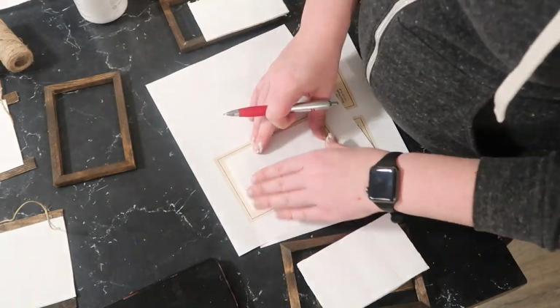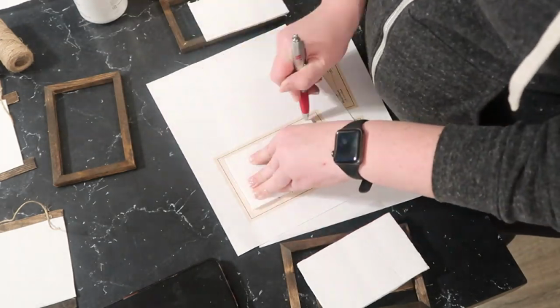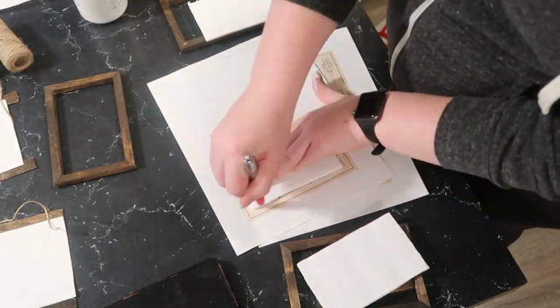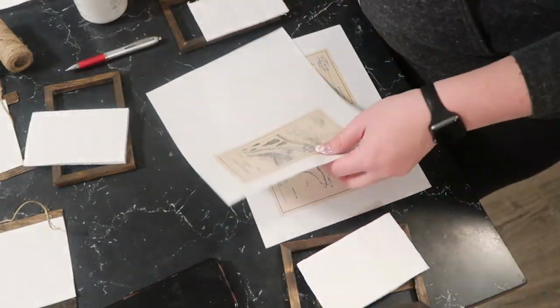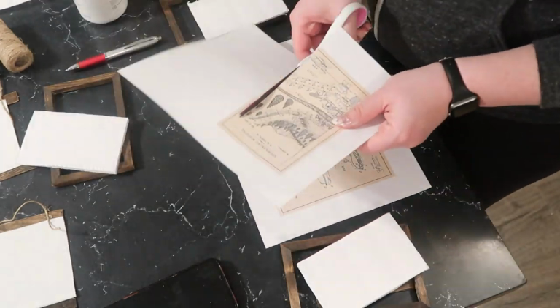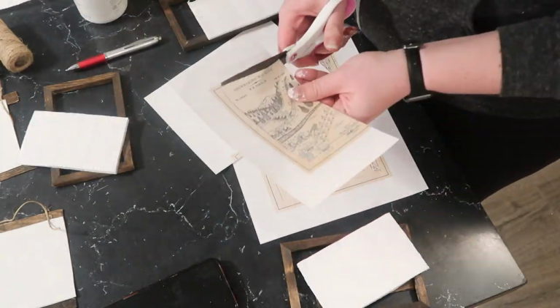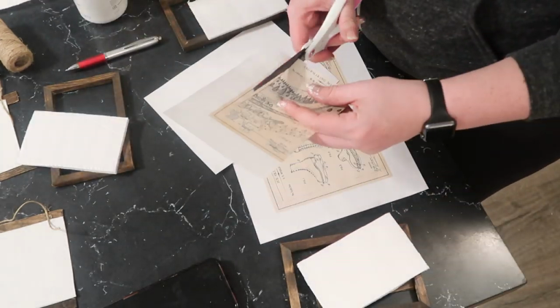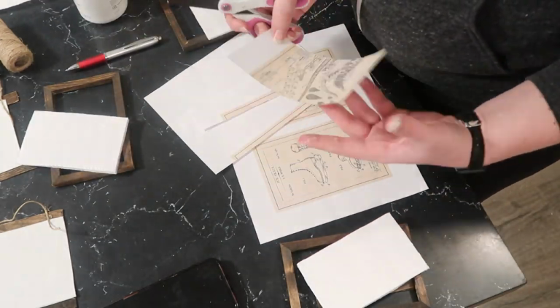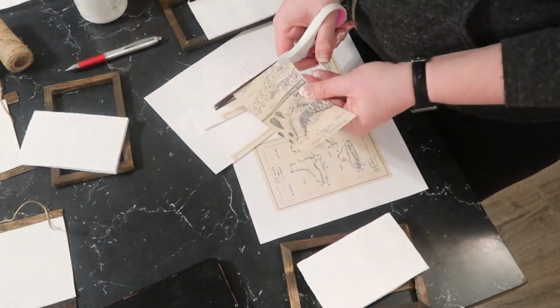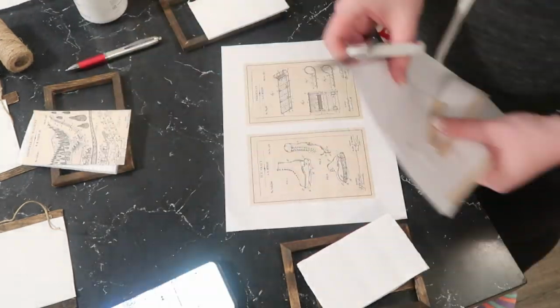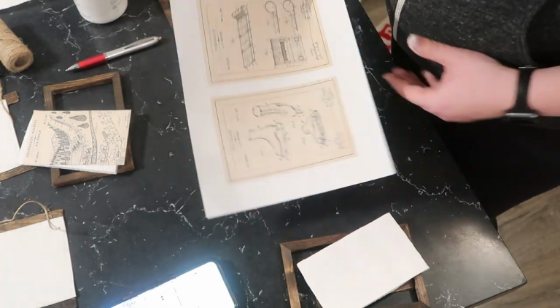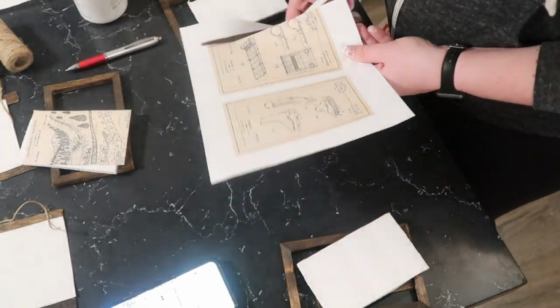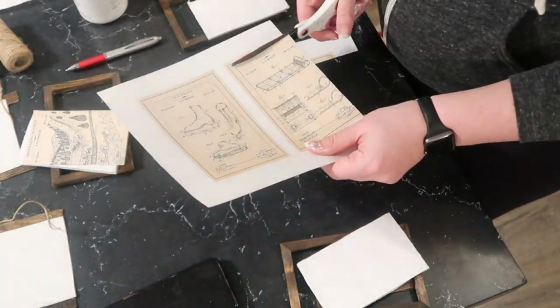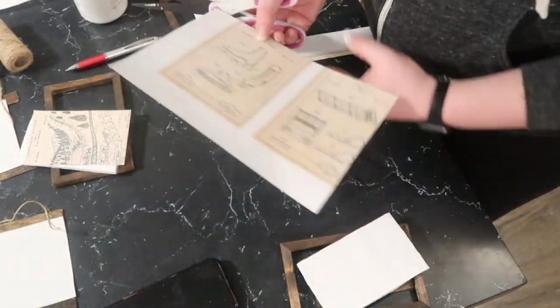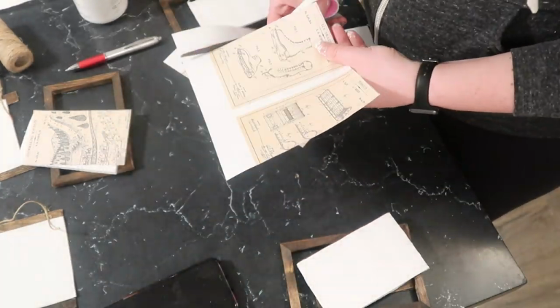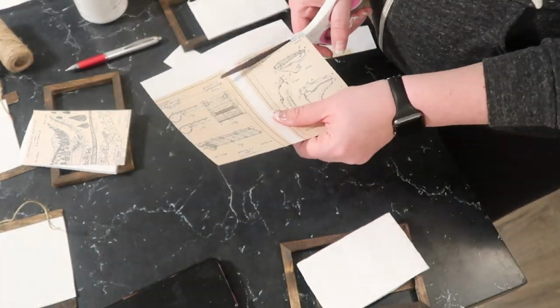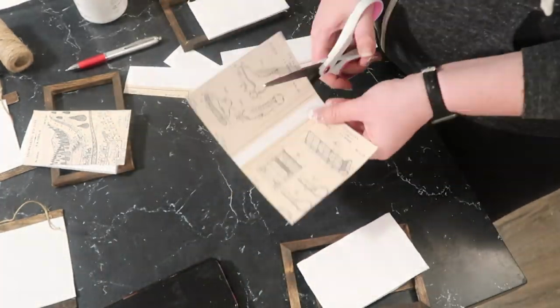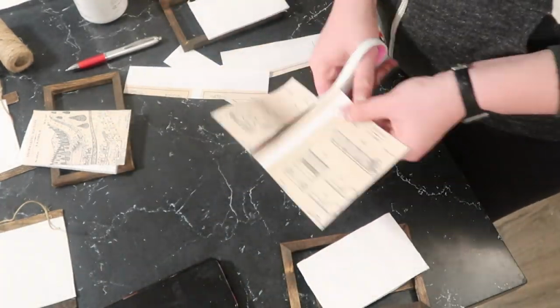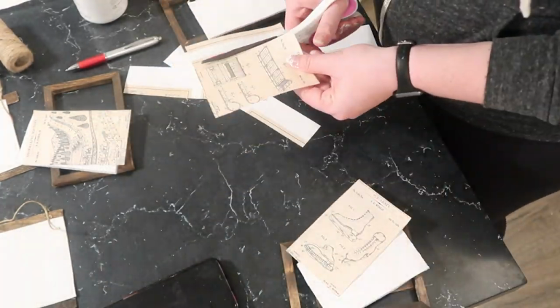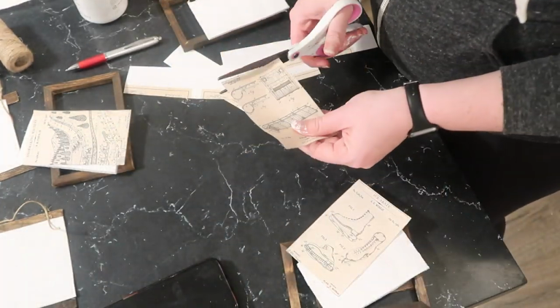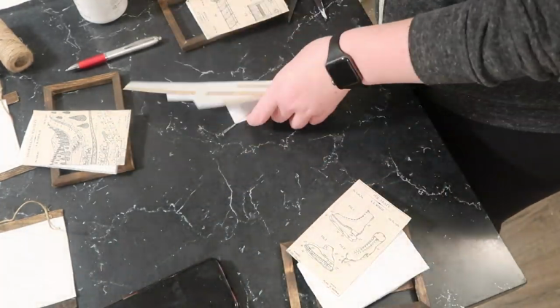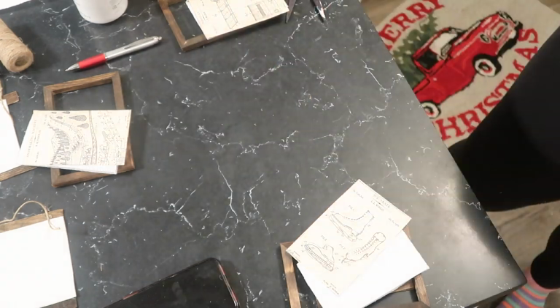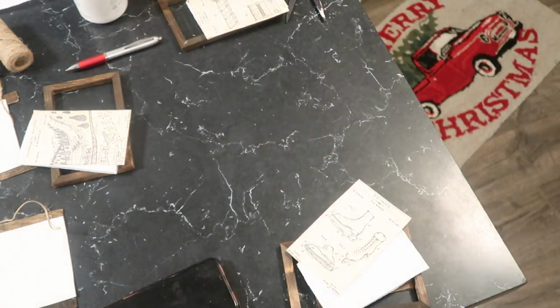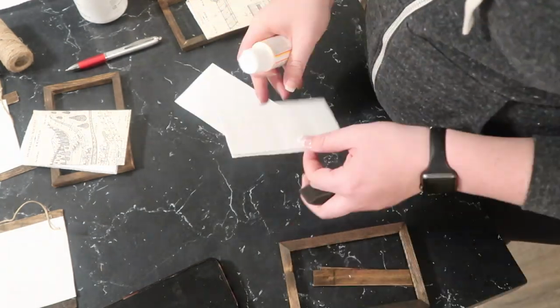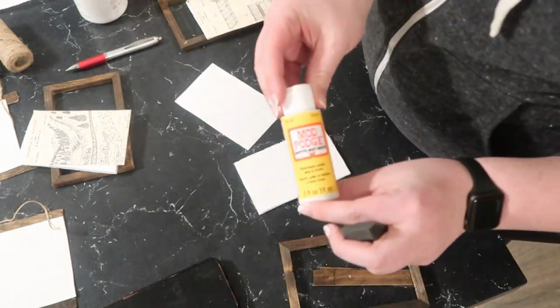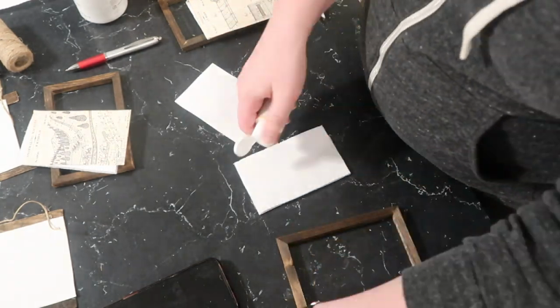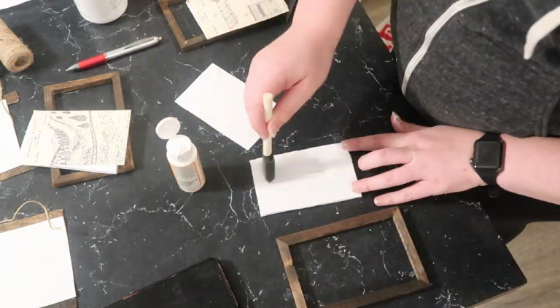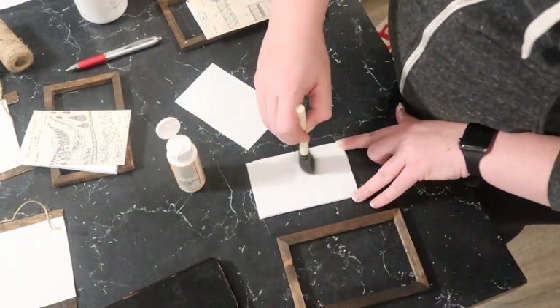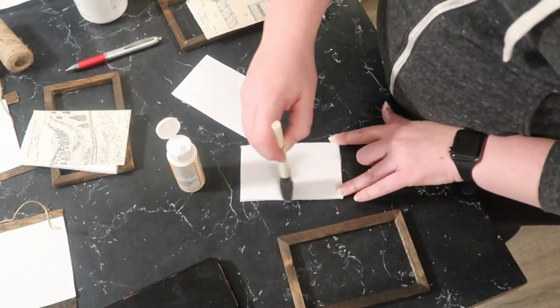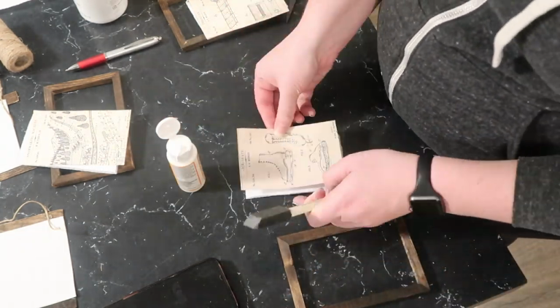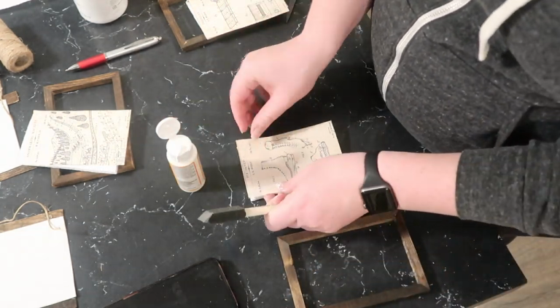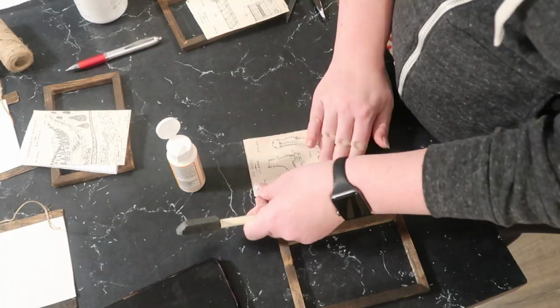I traced each foam piece individually, printed the patent prints as four-by-sixes, and cropped them as needed. Then I just took some Mod Podge, put it on the foam core background, and inserted it back into the frame.